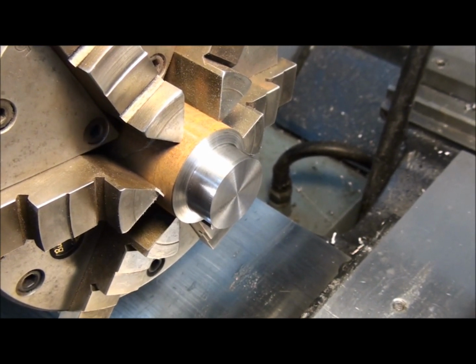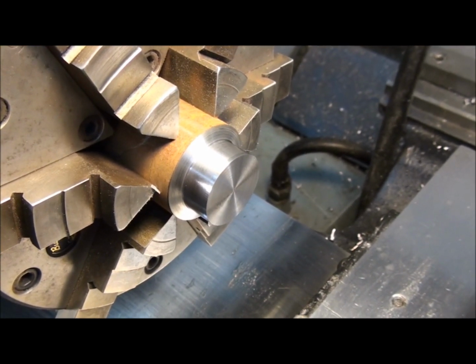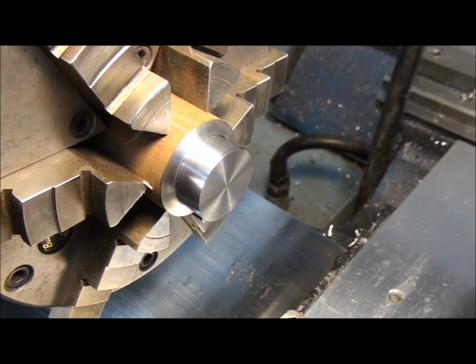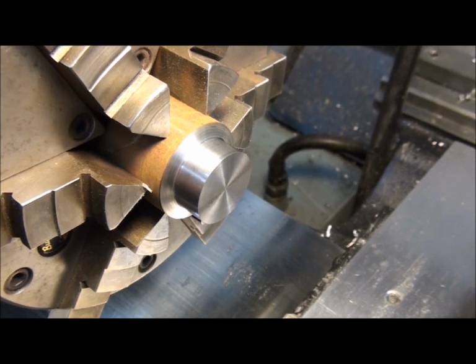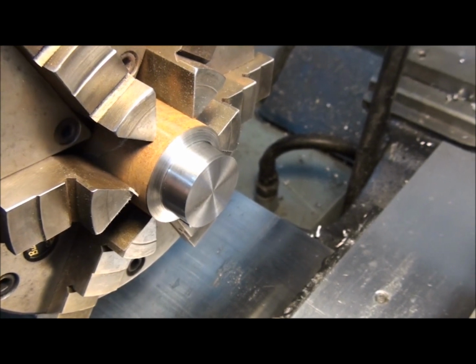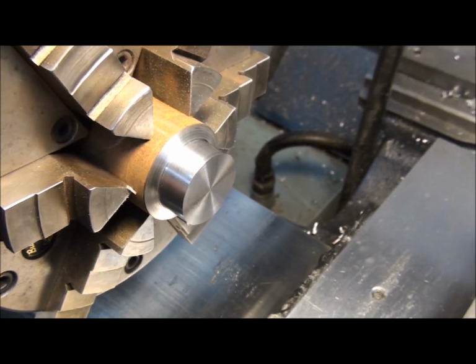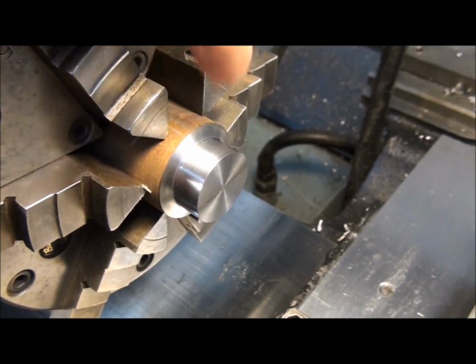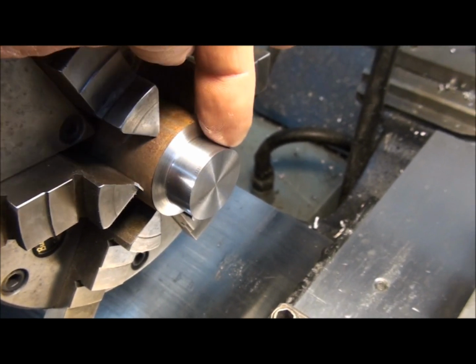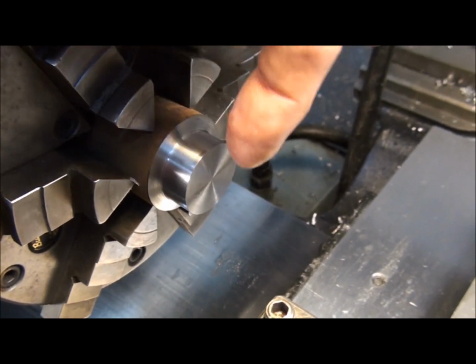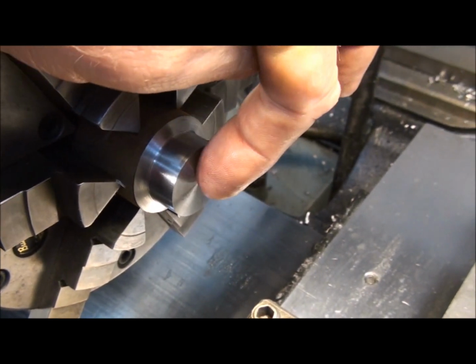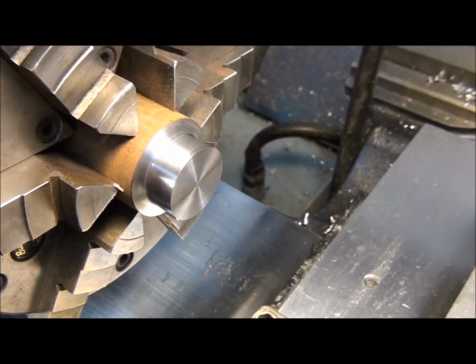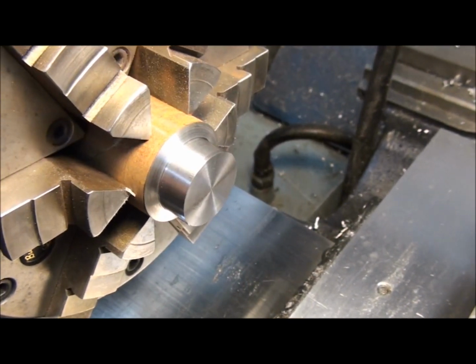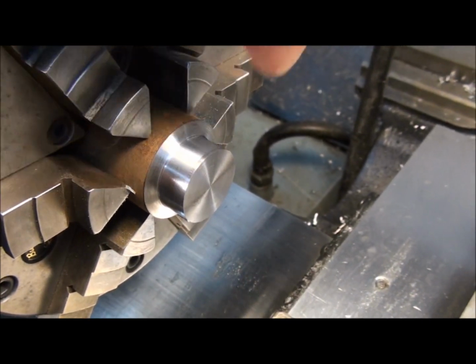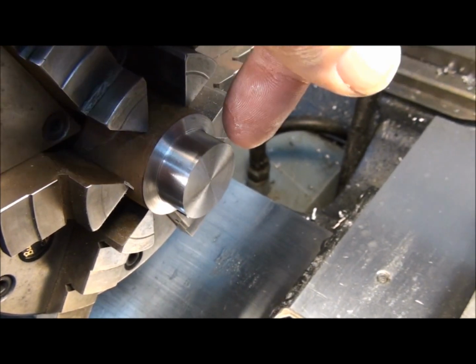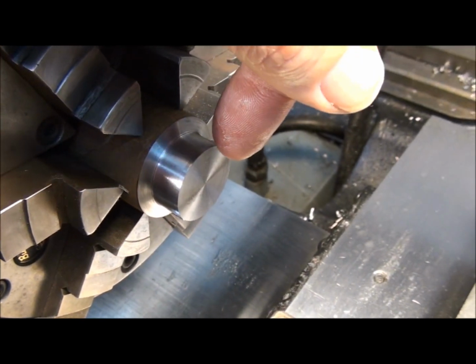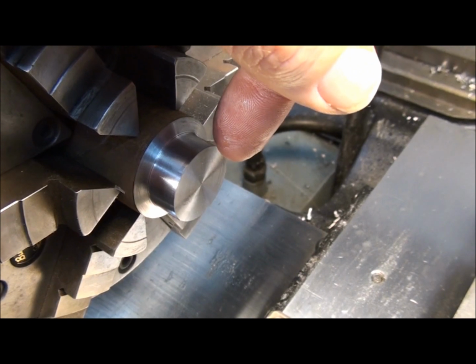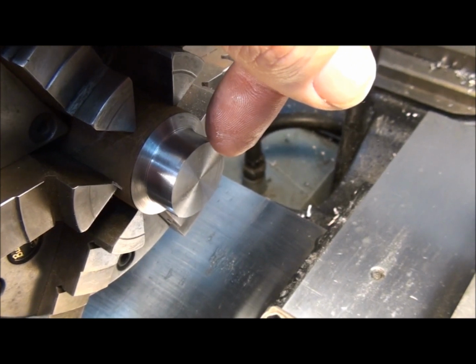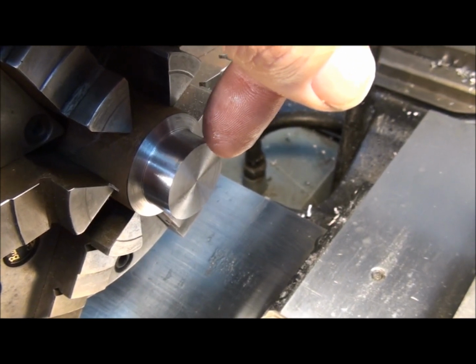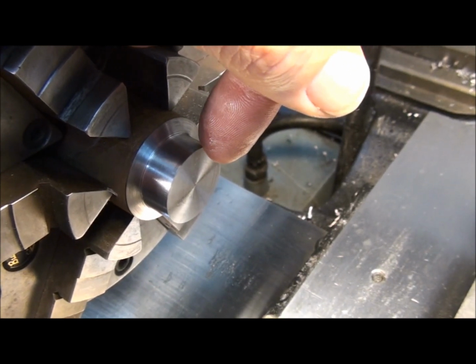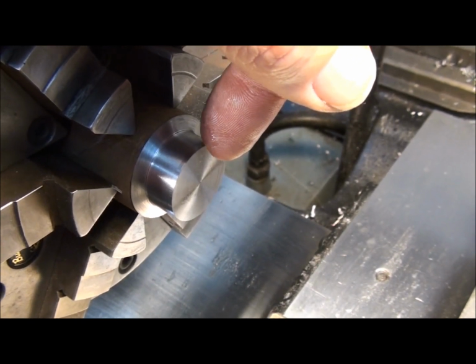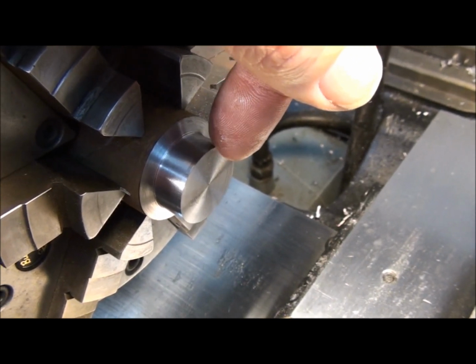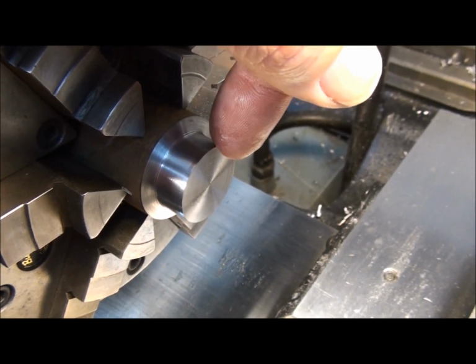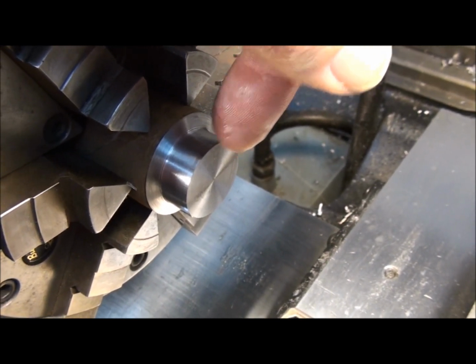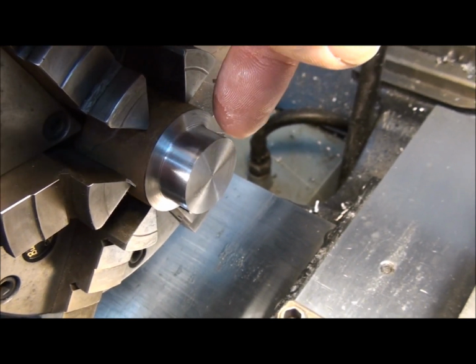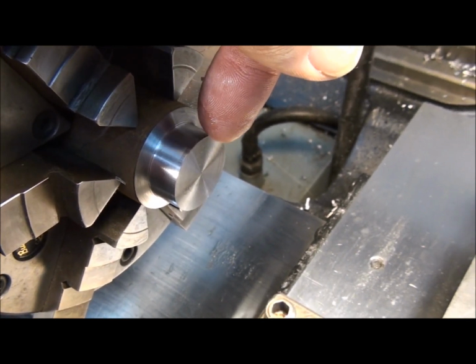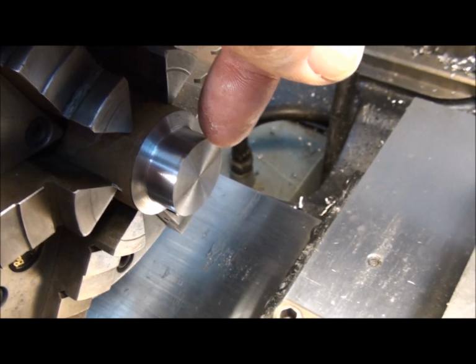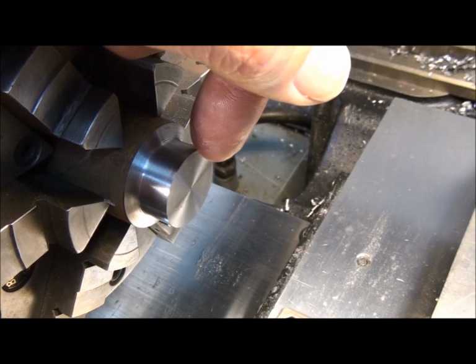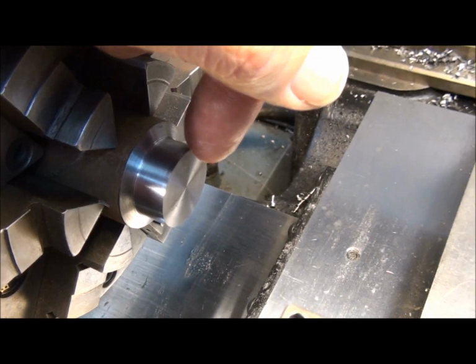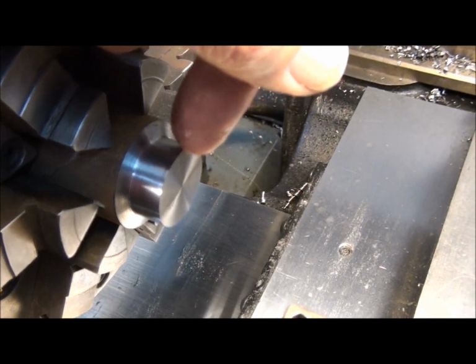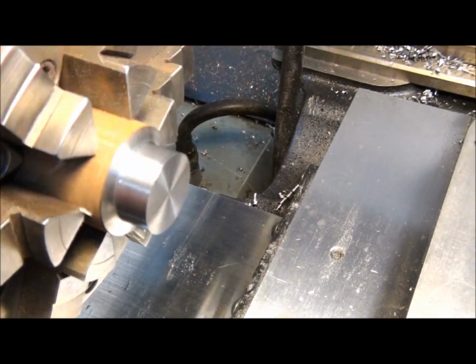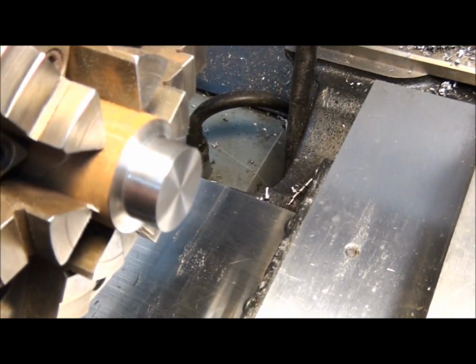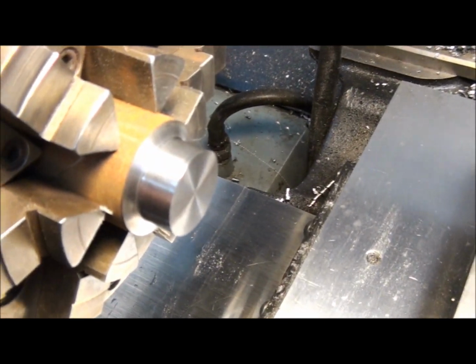I've just turned a part on the lathe, turned a diameter, and faced the end of it off. Now I'd like to go ahead and turn a radius on this corner. I'd like to get rid of this sharp corner and maybe put a 3/16ths radius on it. How do I go about doing that?